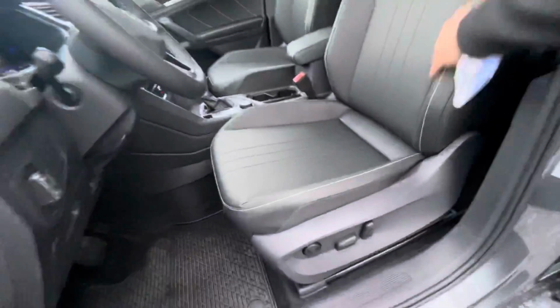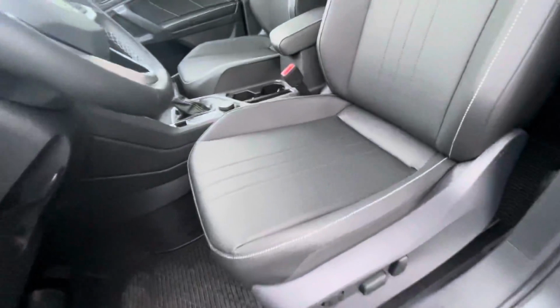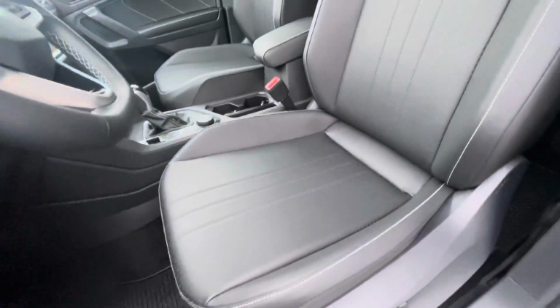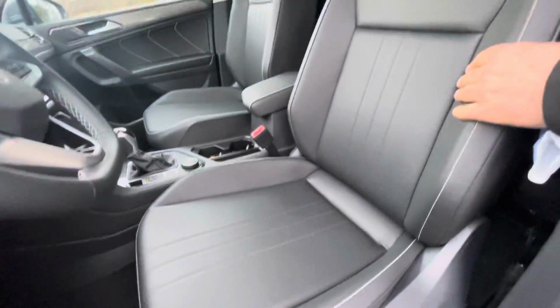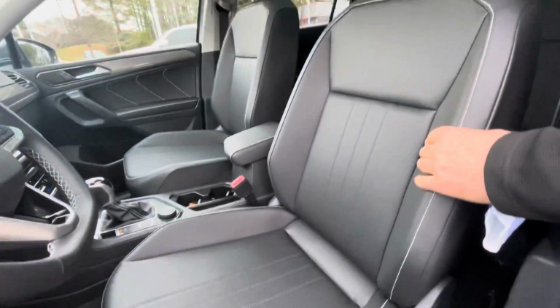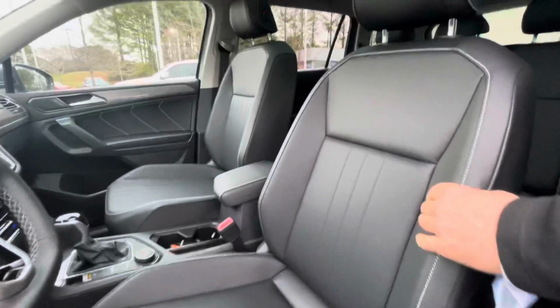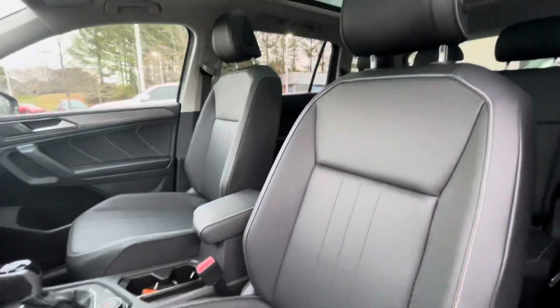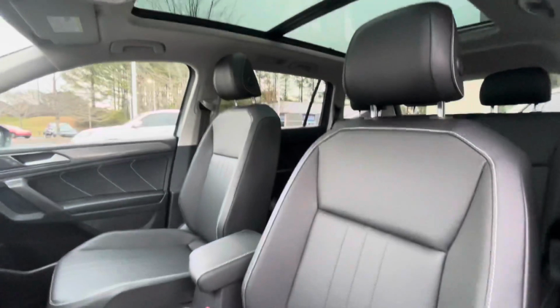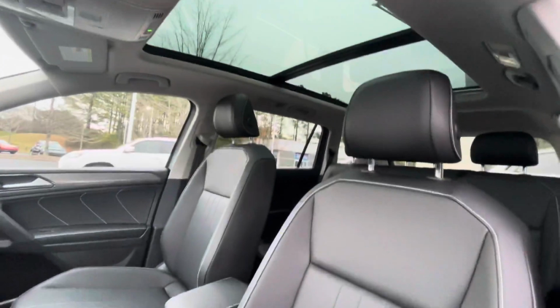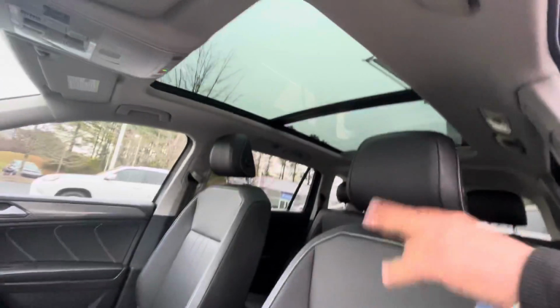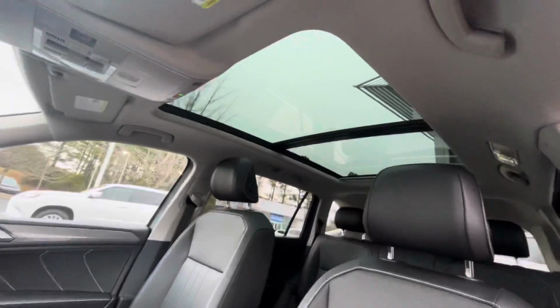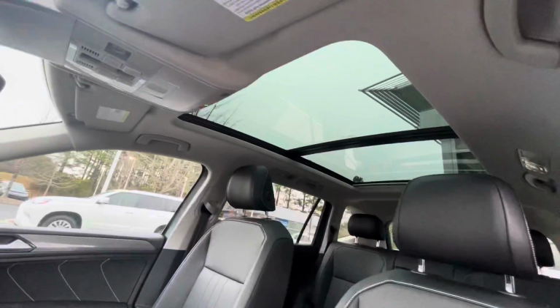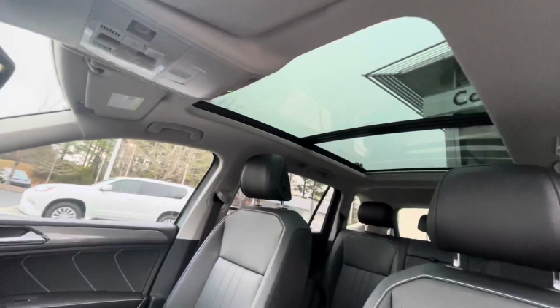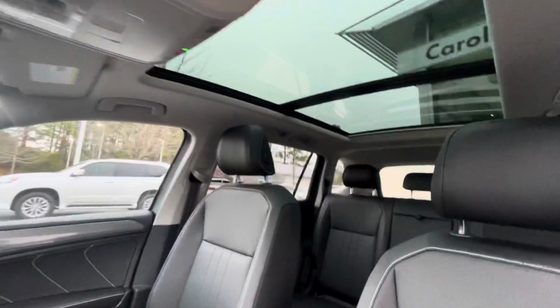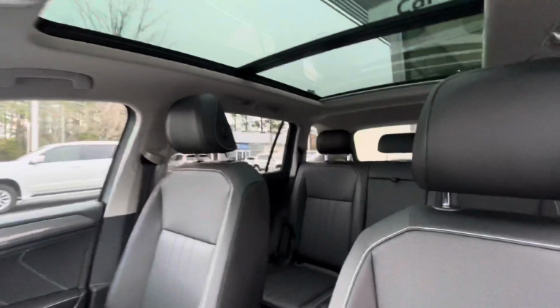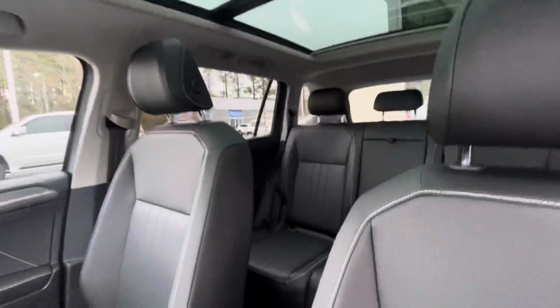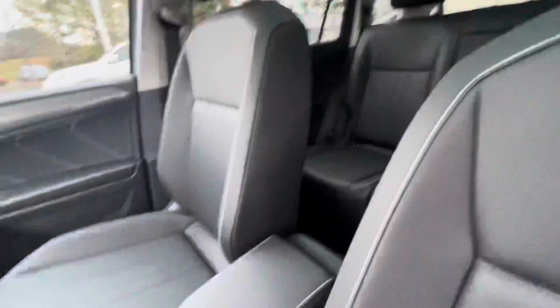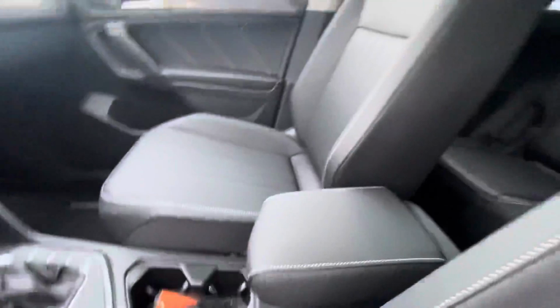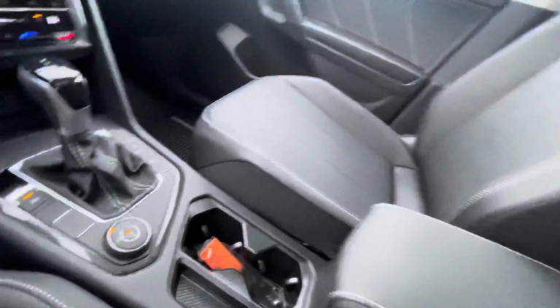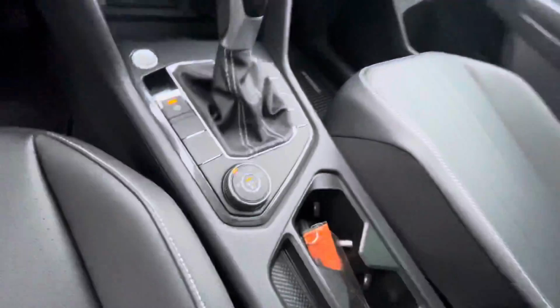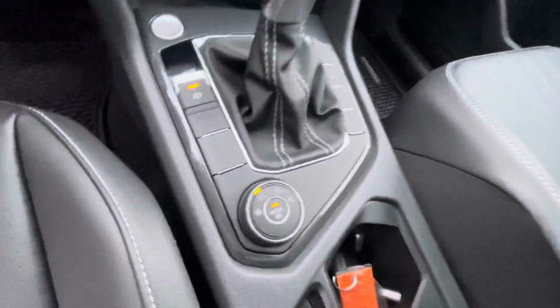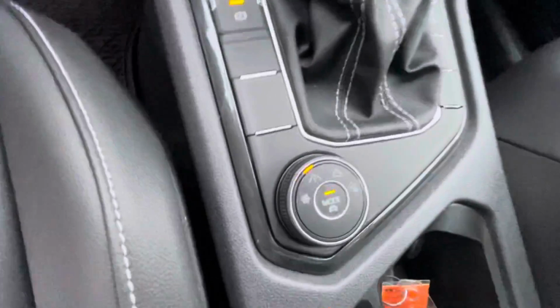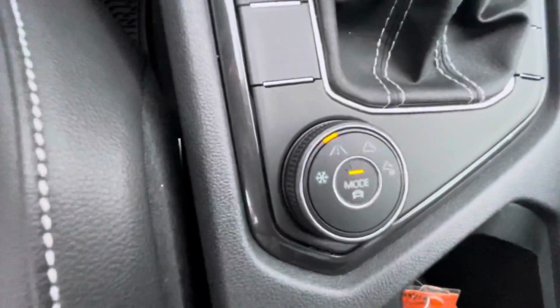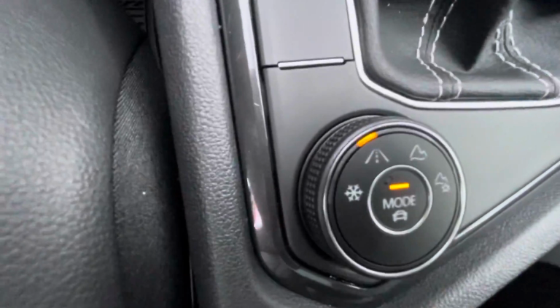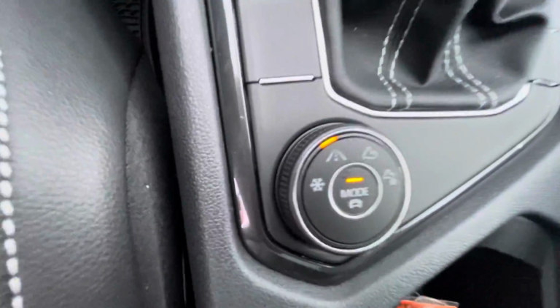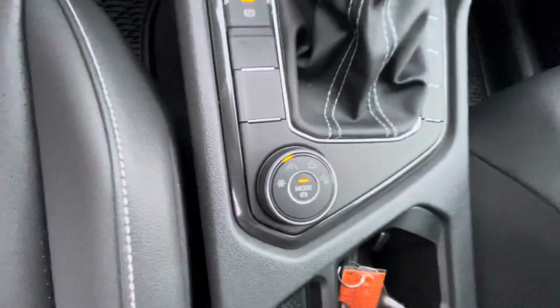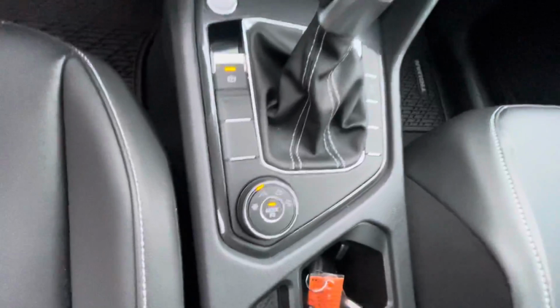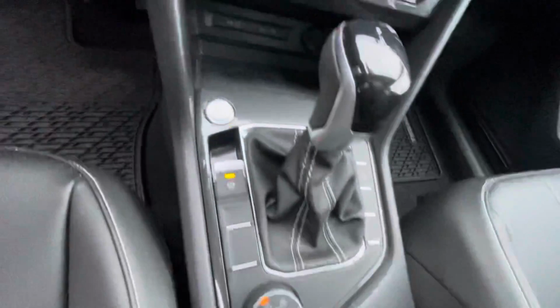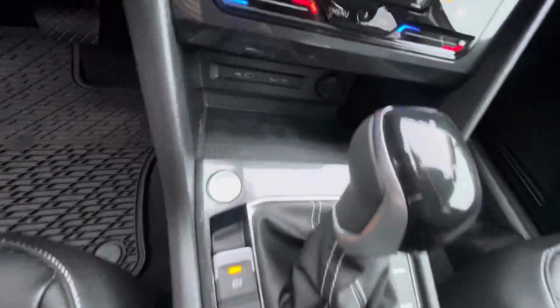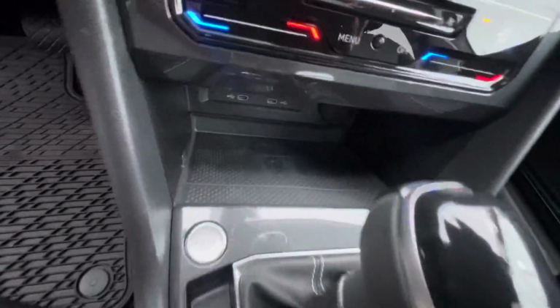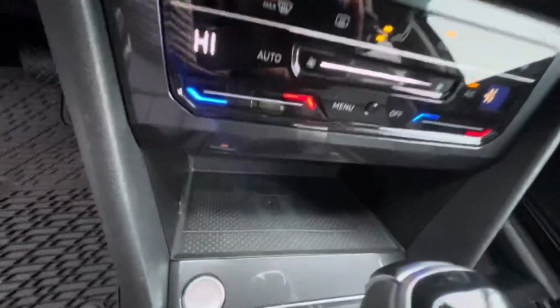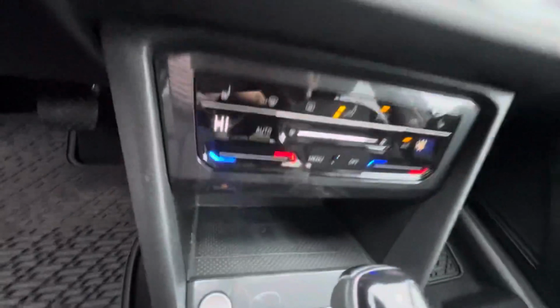They've got leatherette front seats, power seats, heated seats, a digital display cockpit, and climate control. Again, this one is 4Motion. It has a nice touchscreen radio, backup camera, and wireless Apple CarPlay.